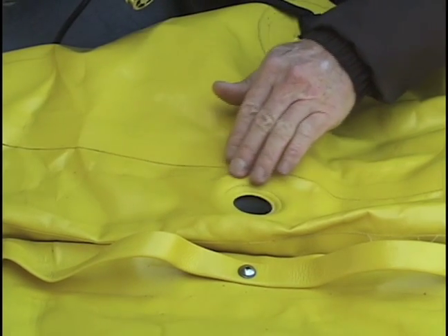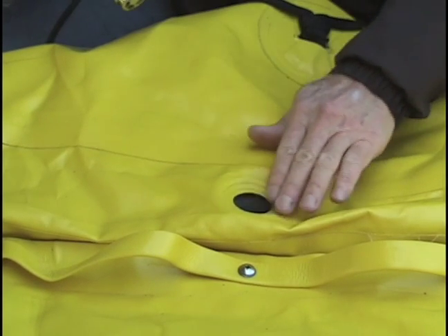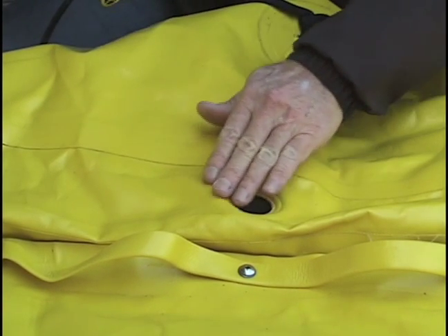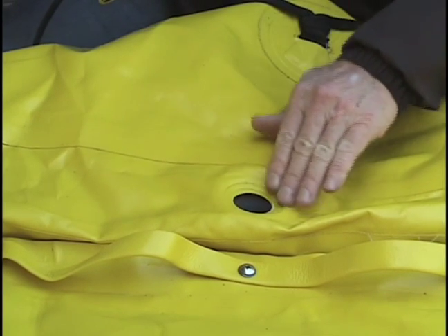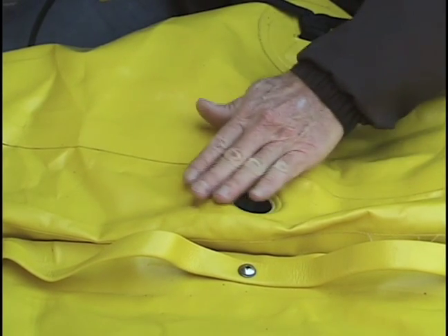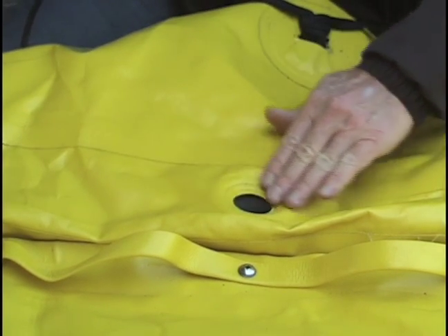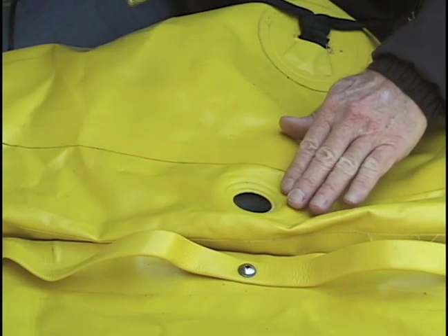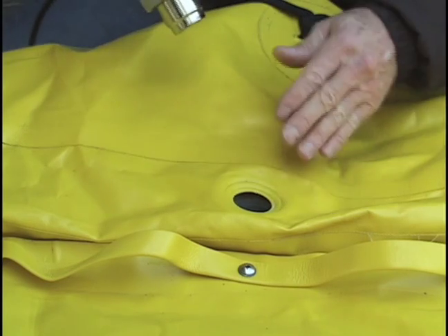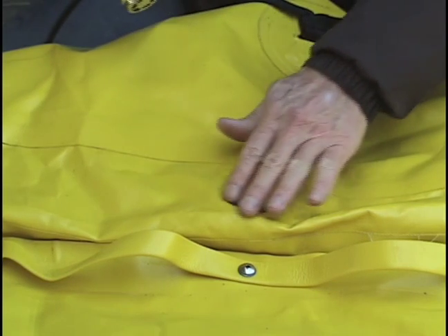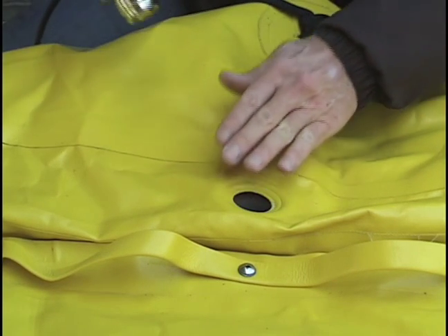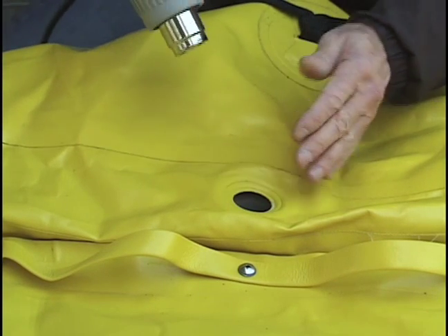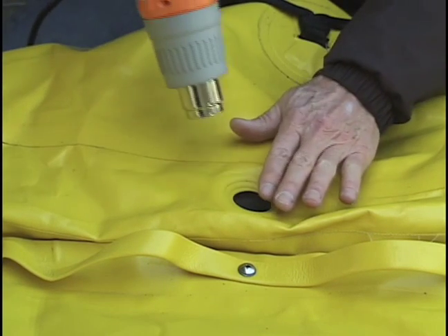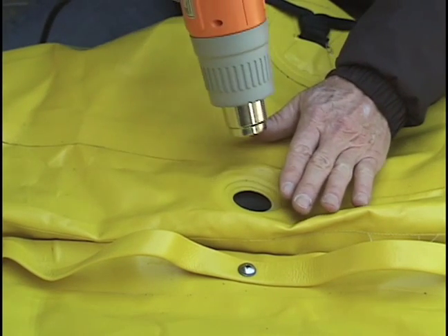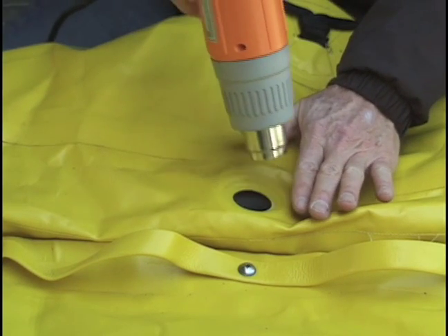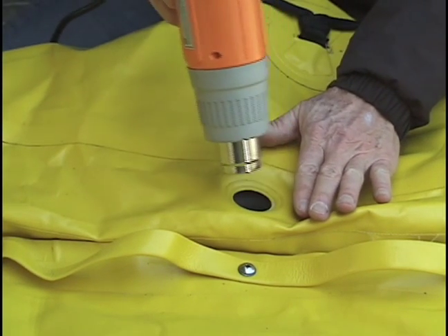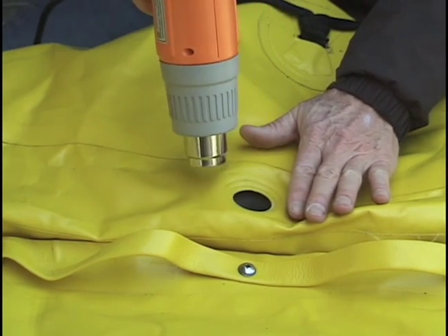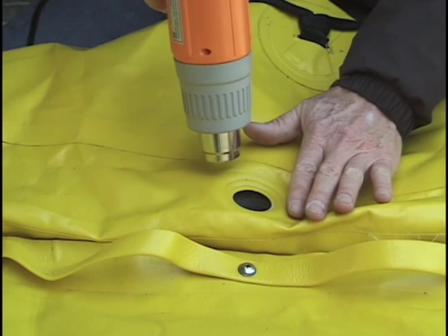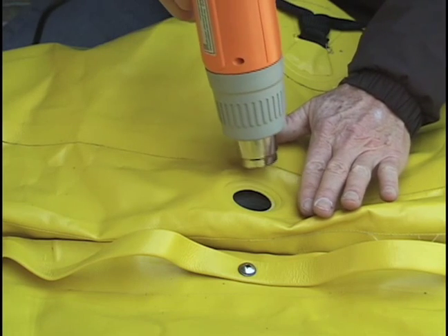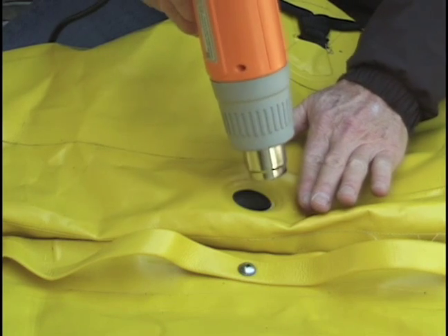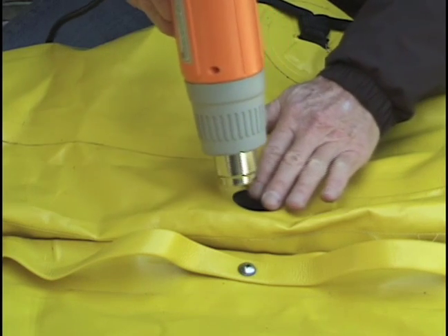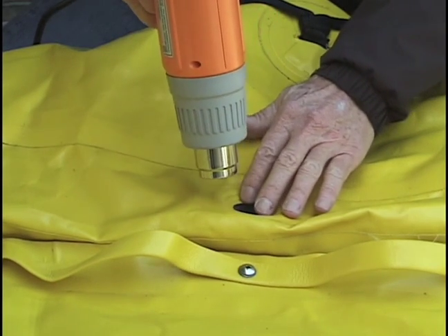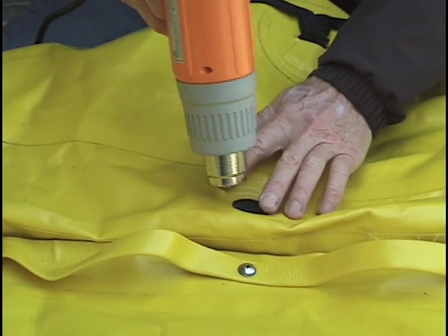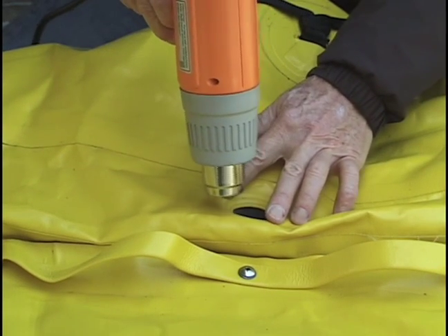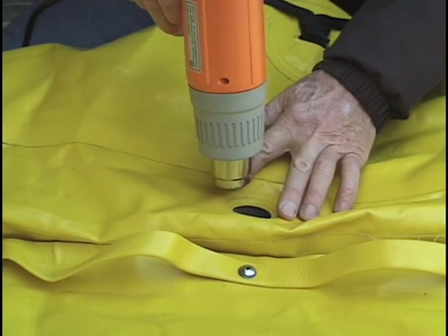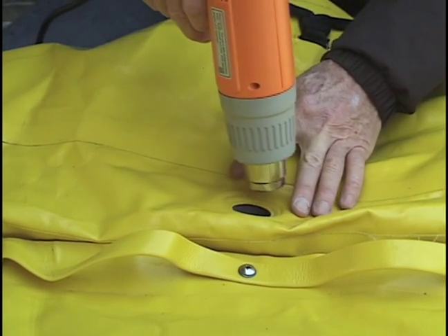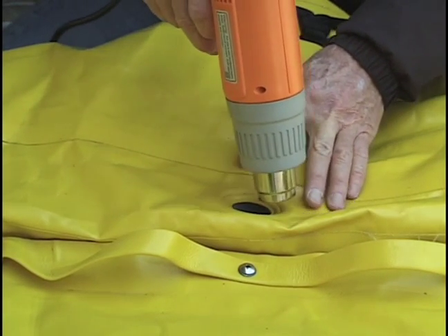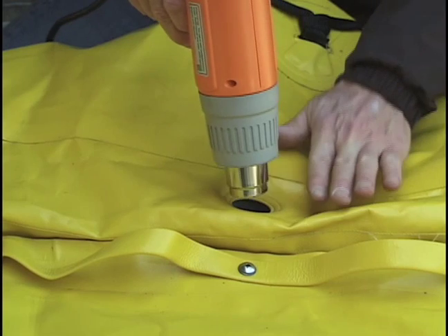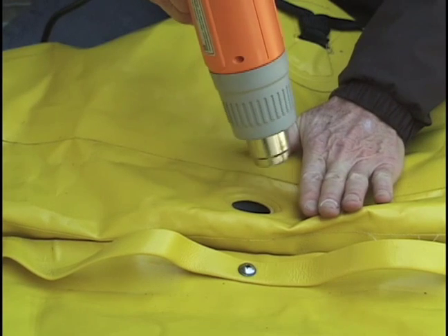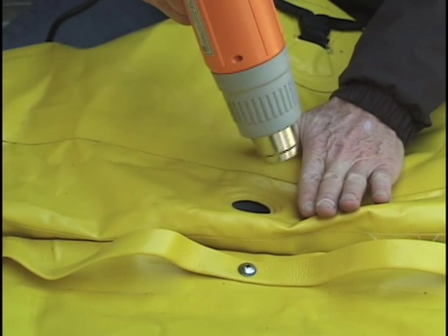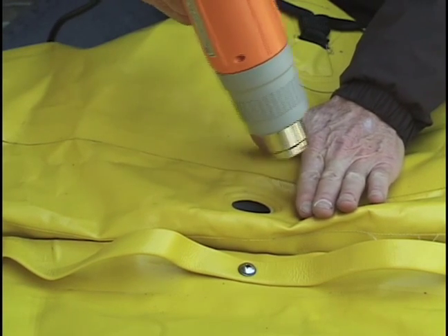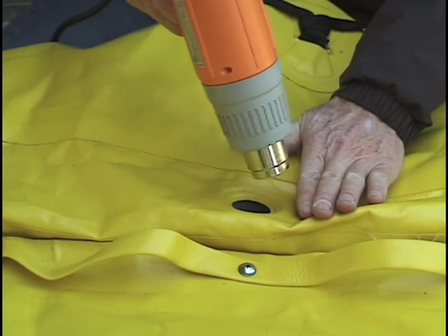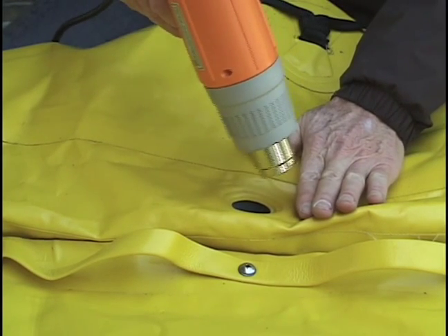To help soften the fabric, we are going to warm it with a hair dryer. If the air gets too hot for your fingers, it is probably too hot for the fabric.